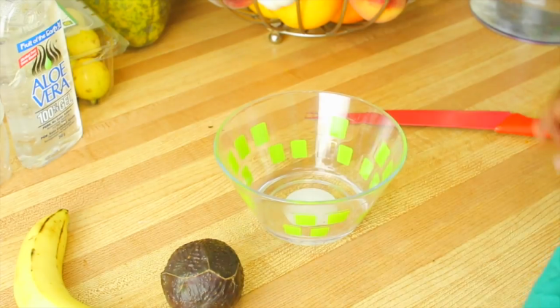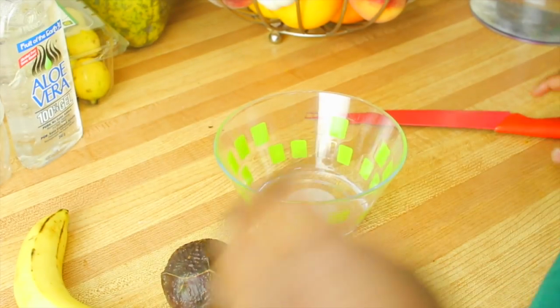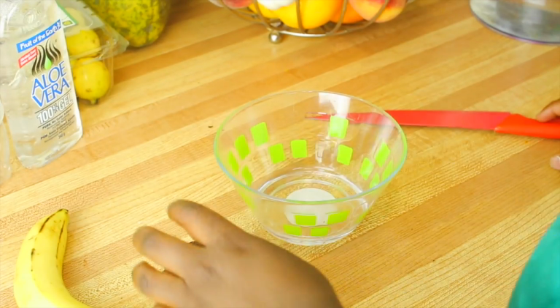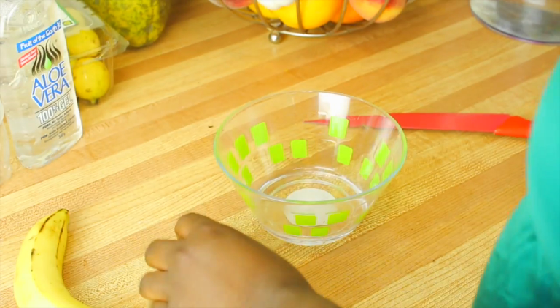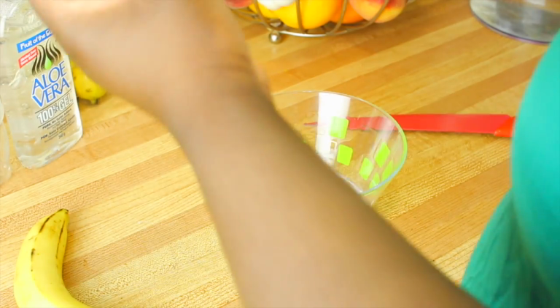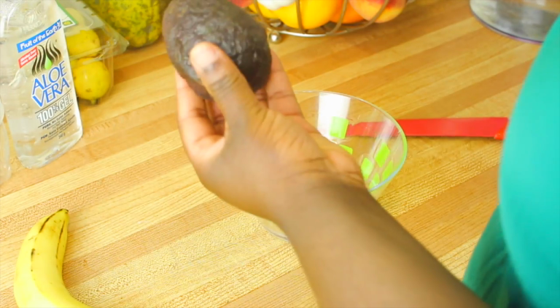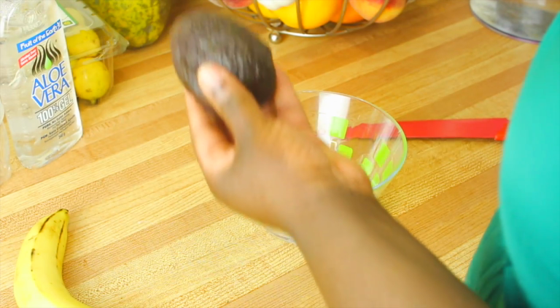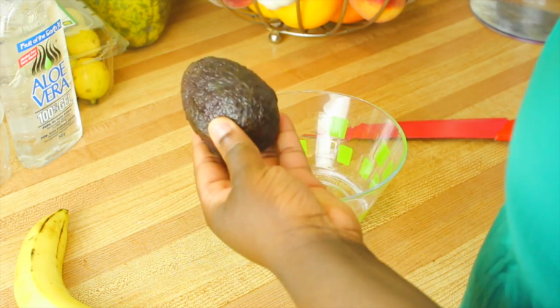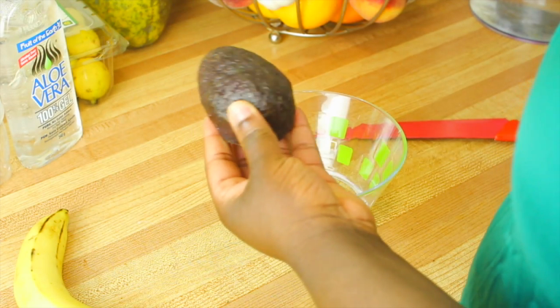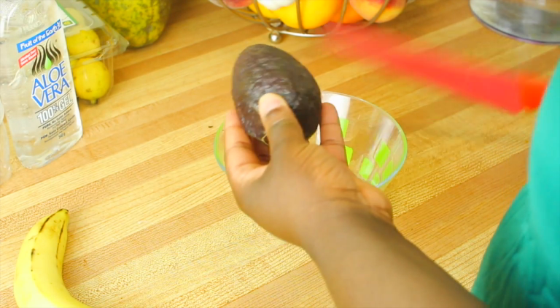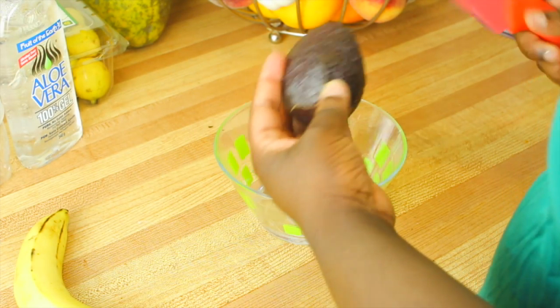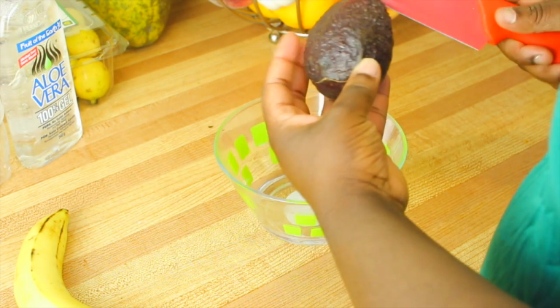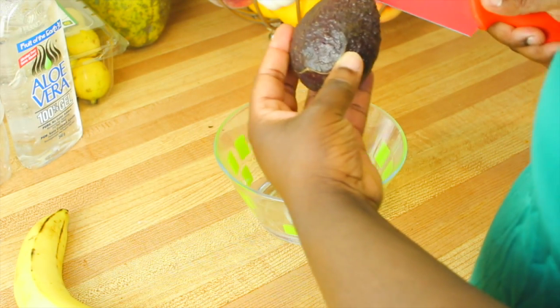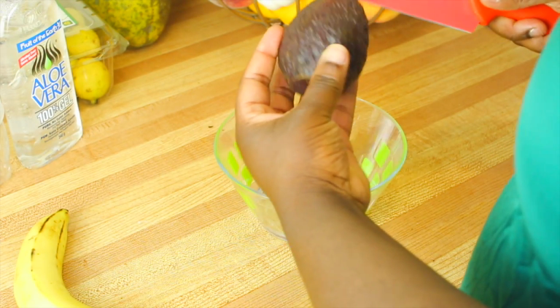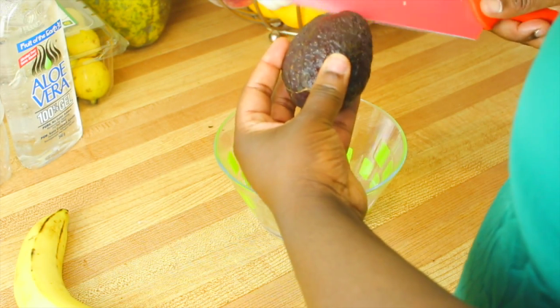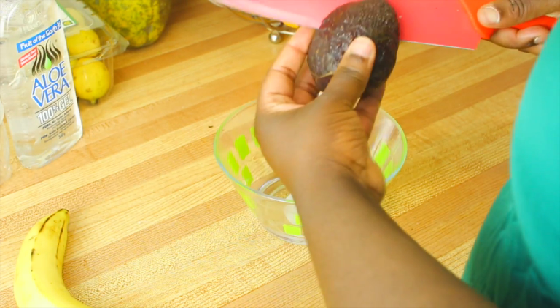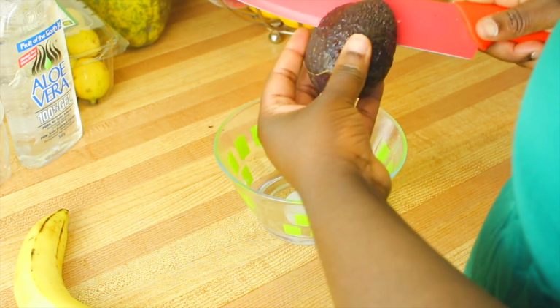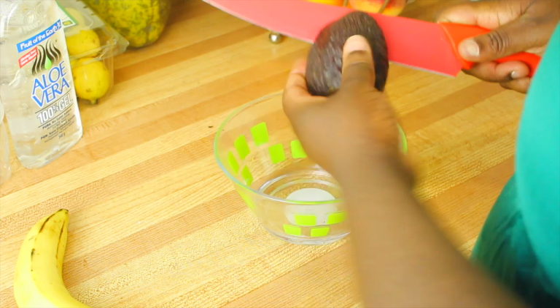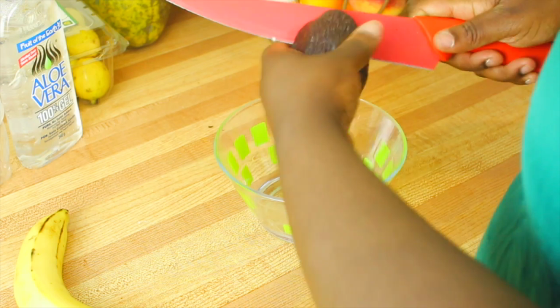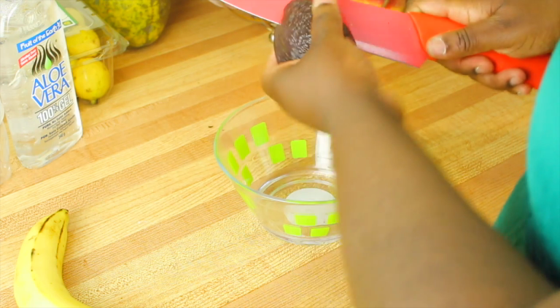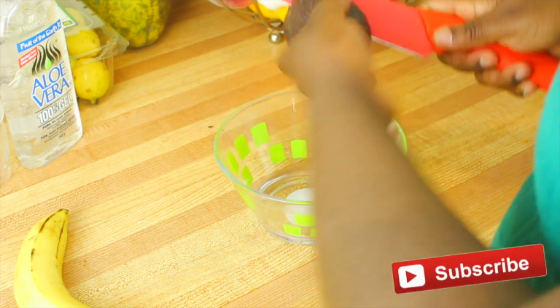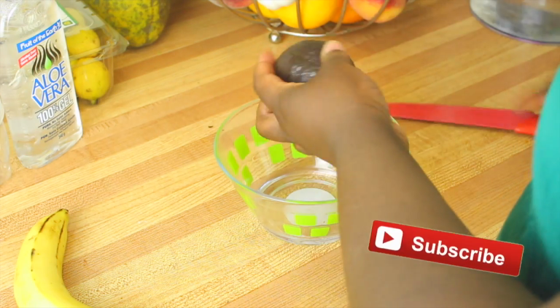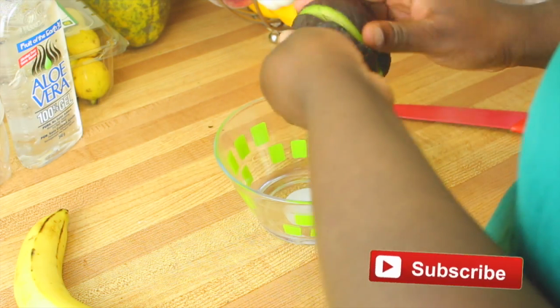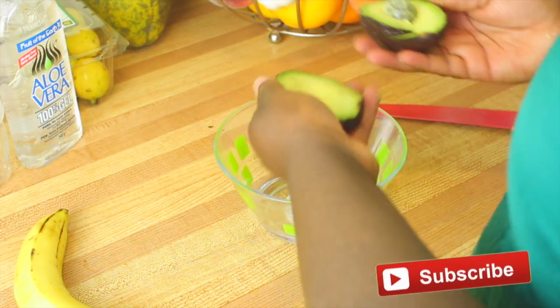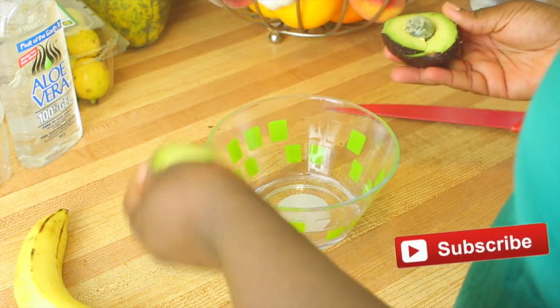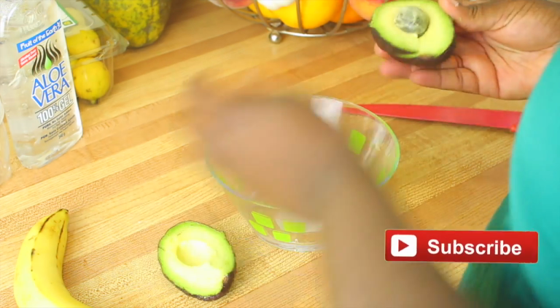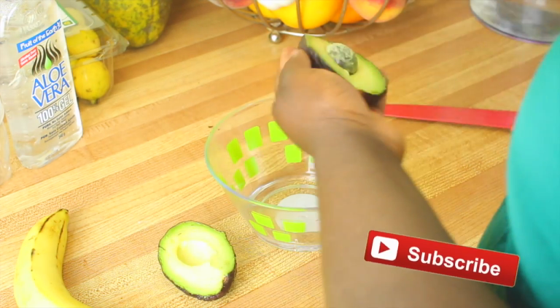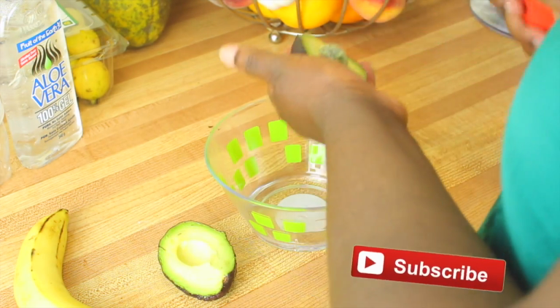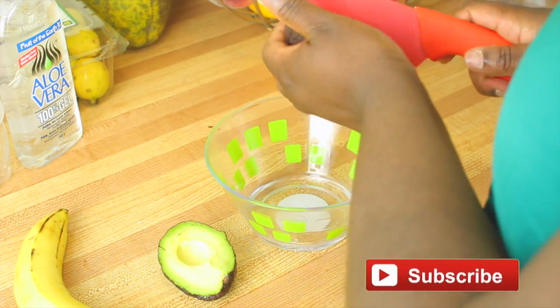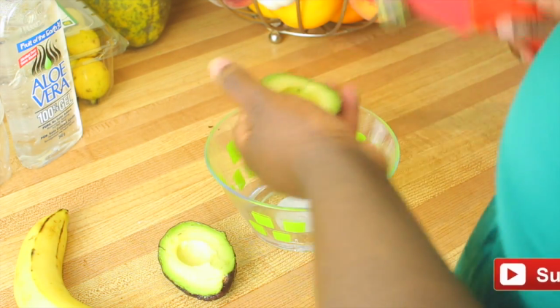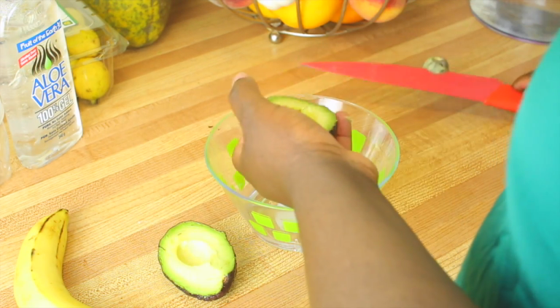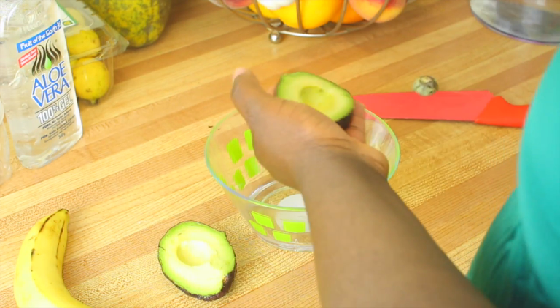So what you're going to want to do is cut your avocado in half, put the seed aside — don't throw it out — and scoop out the avocado into a bowl.